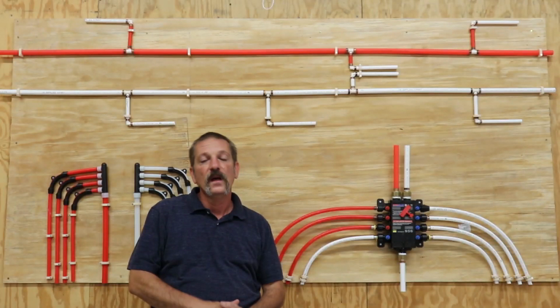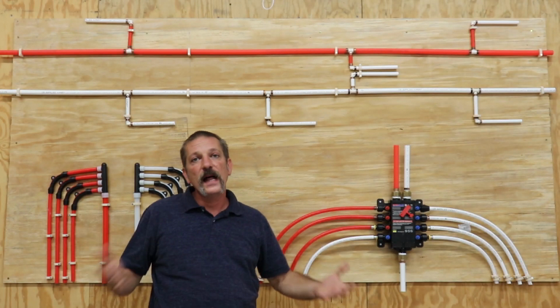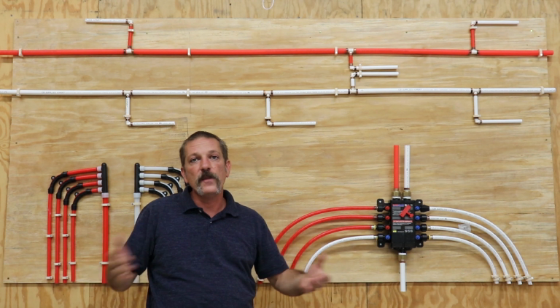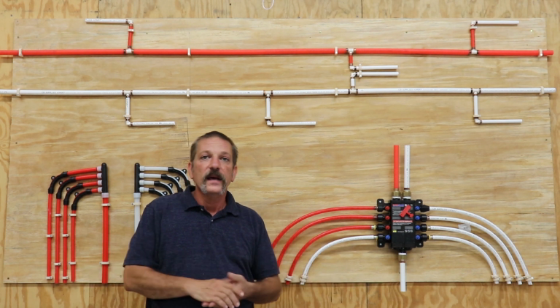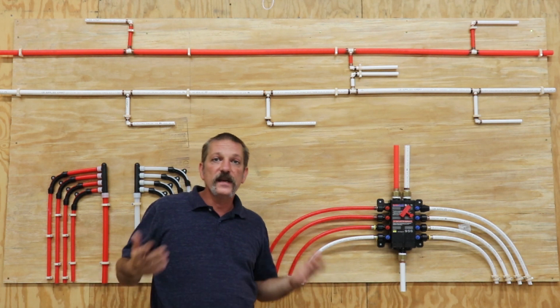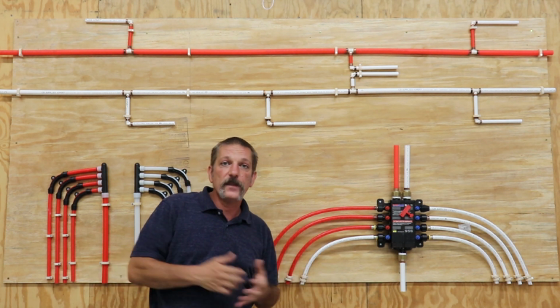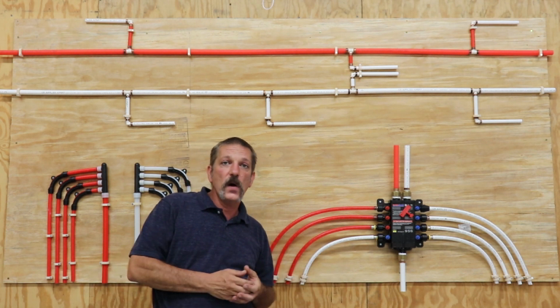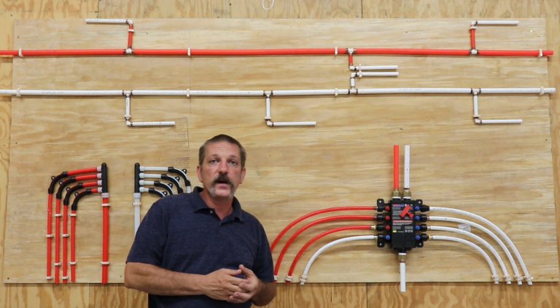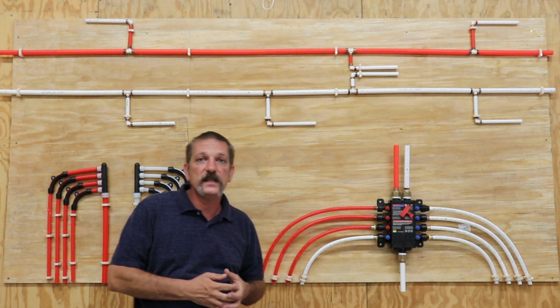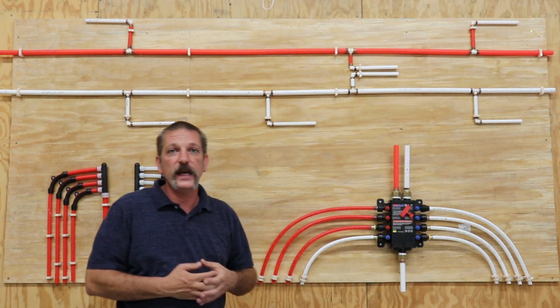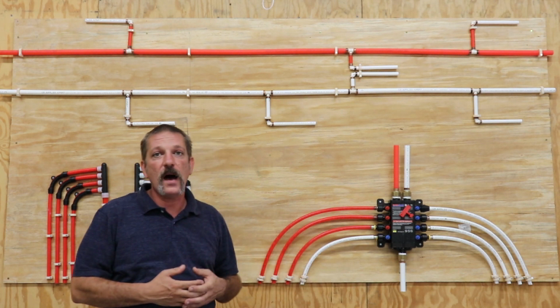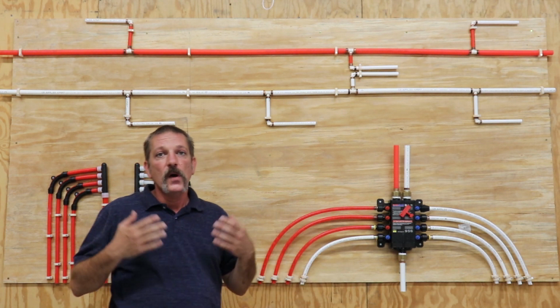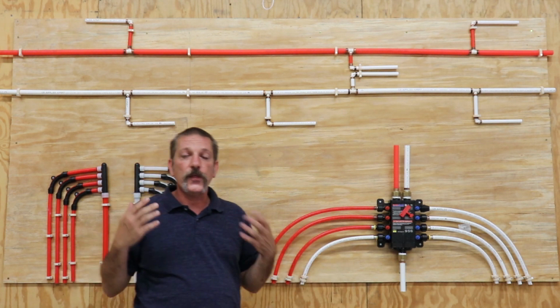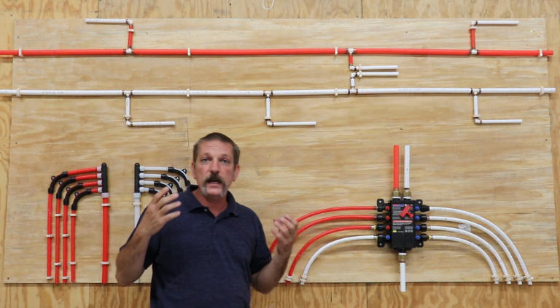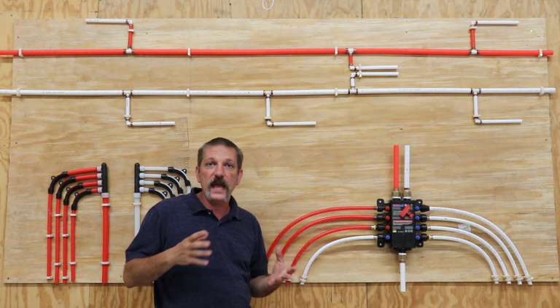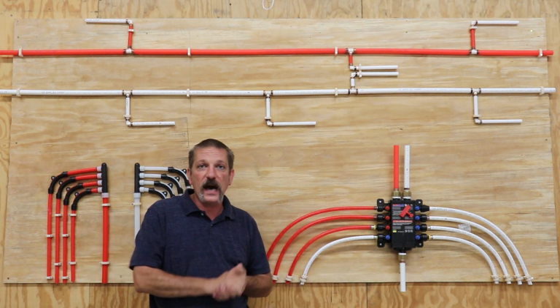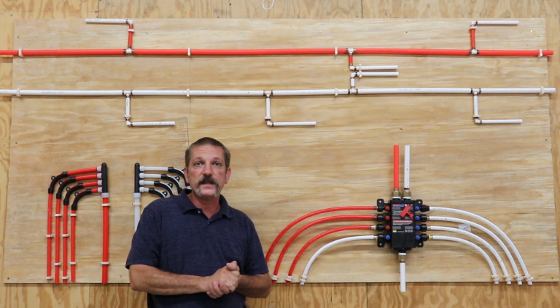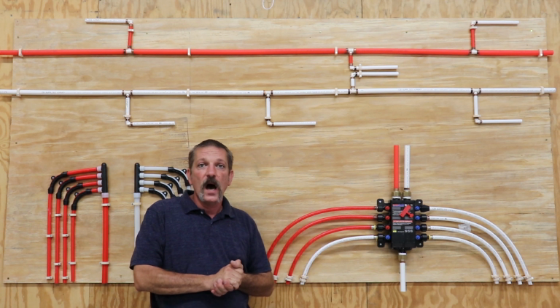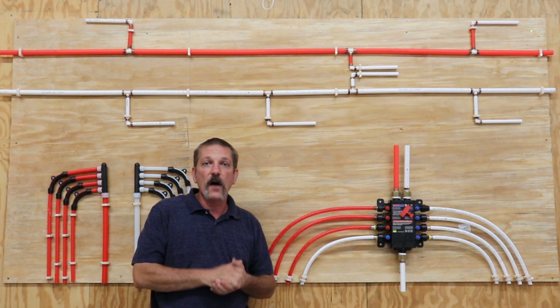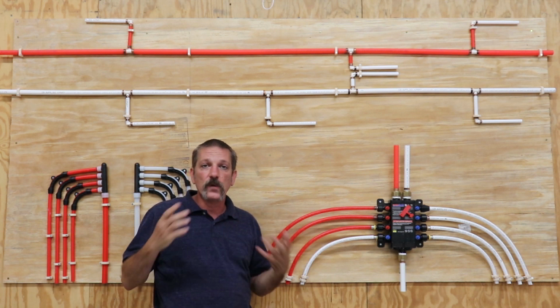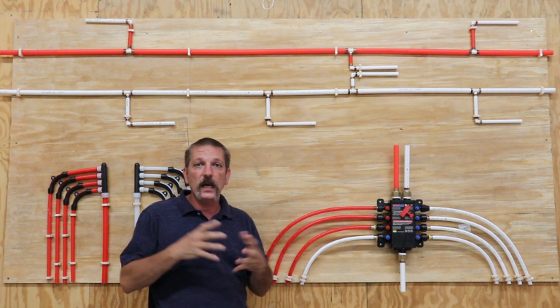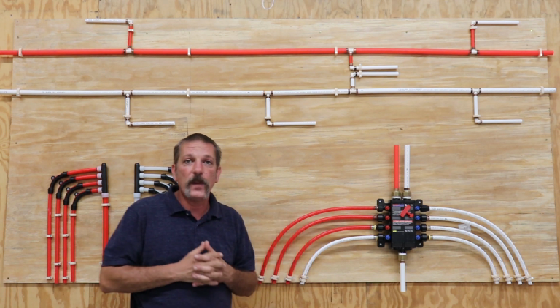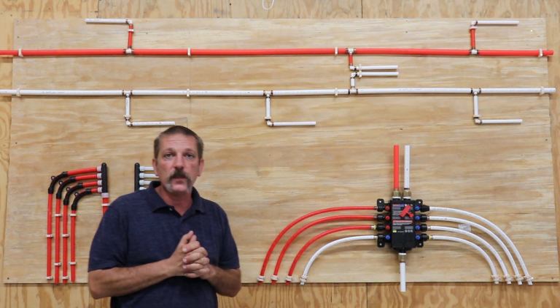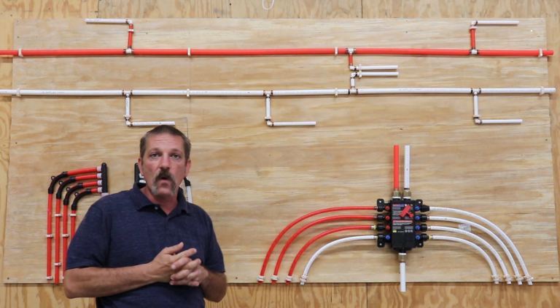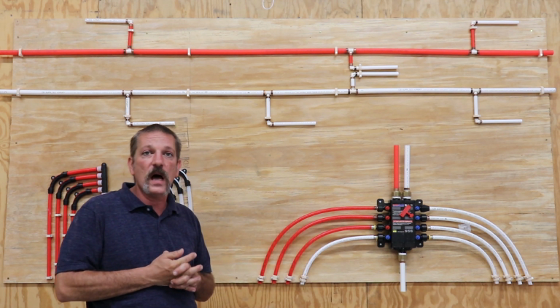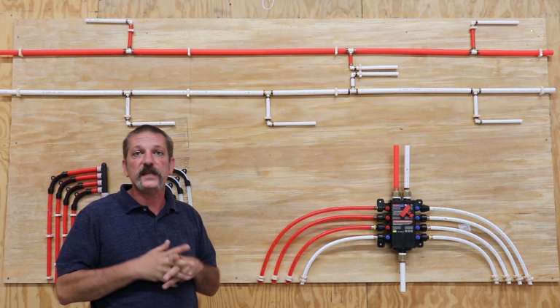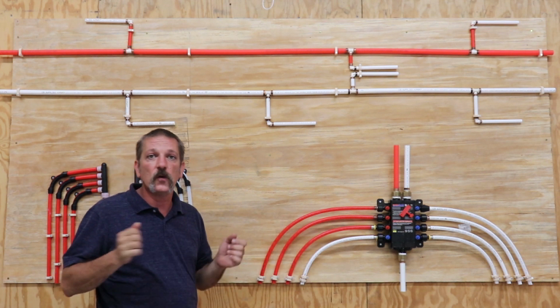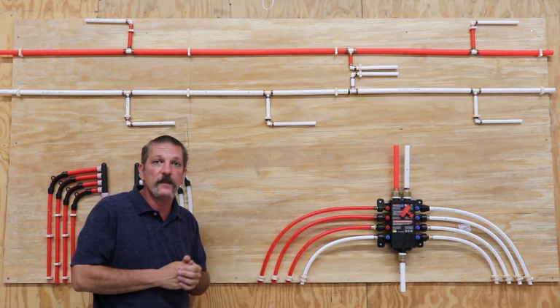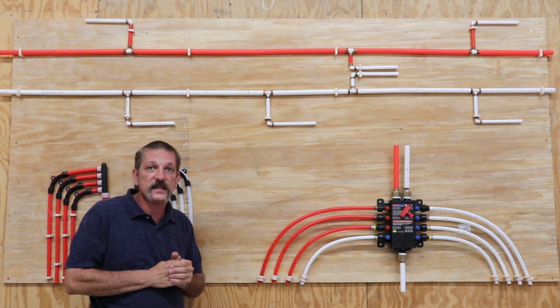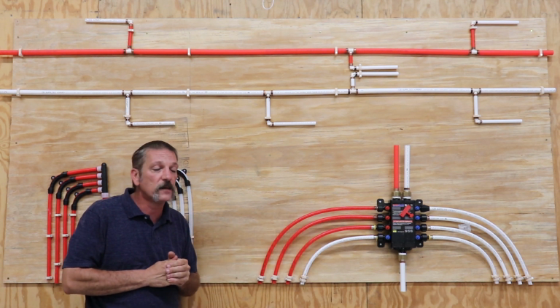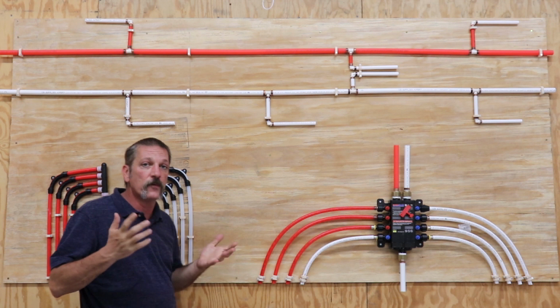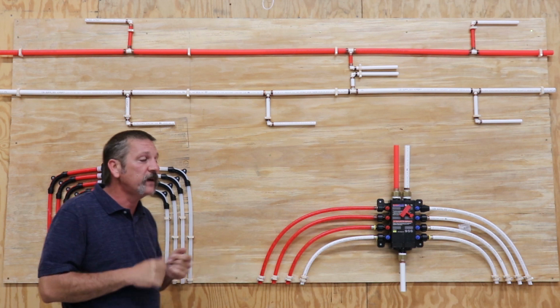Hello everybody. In this episode we're going to be talking about the three main types of running your potable water lines in your plumbing system at rough-in.